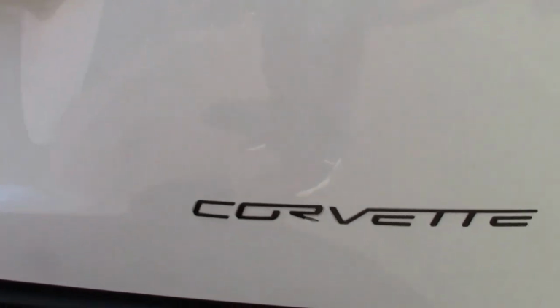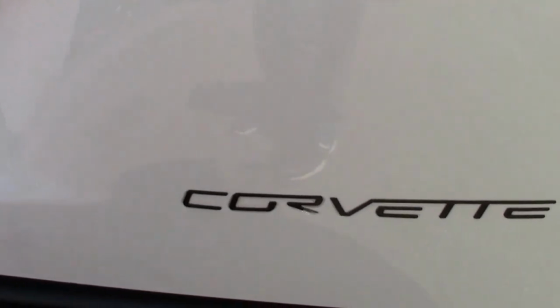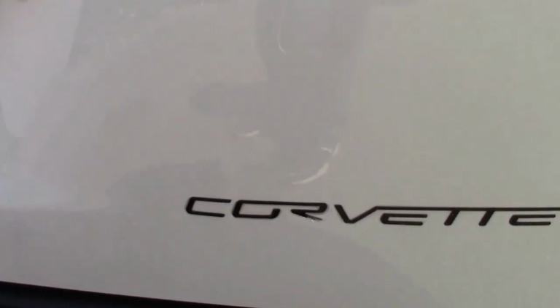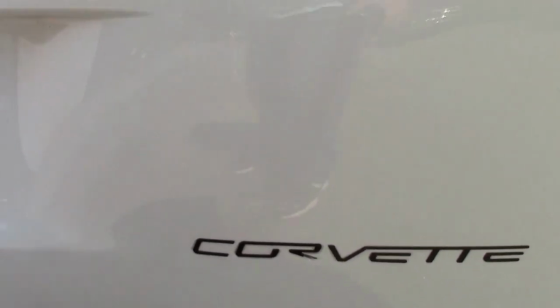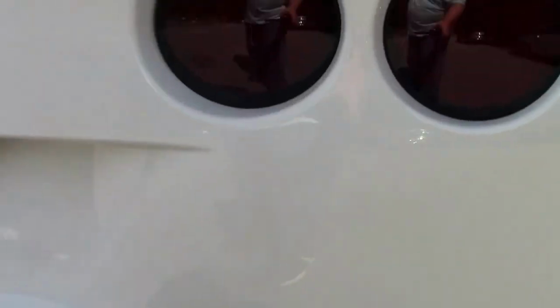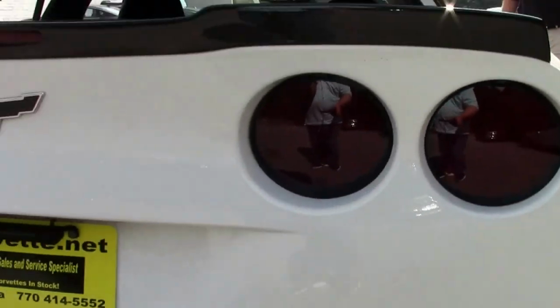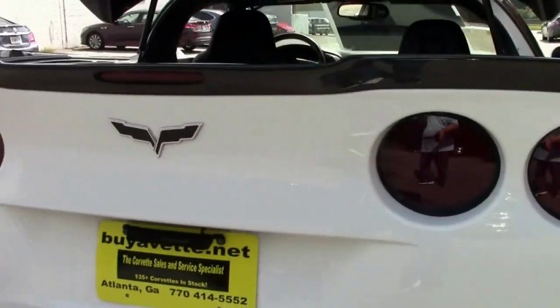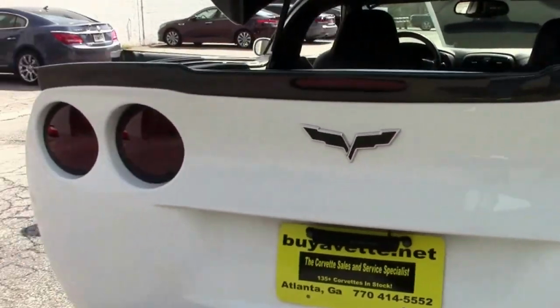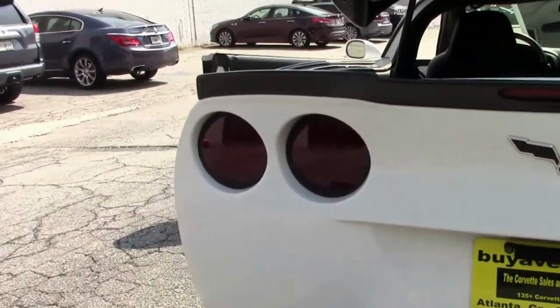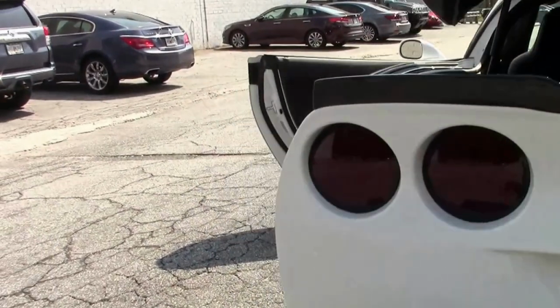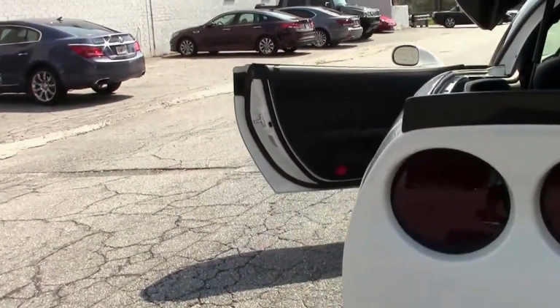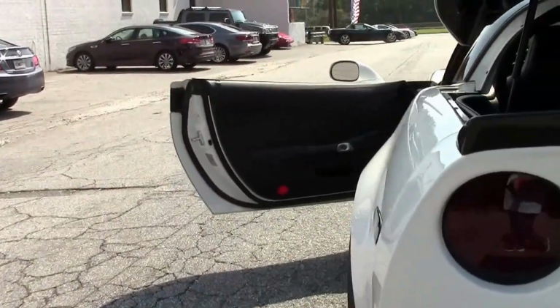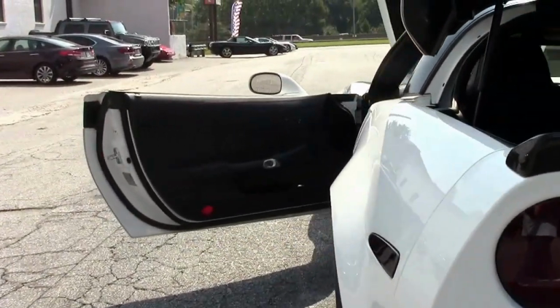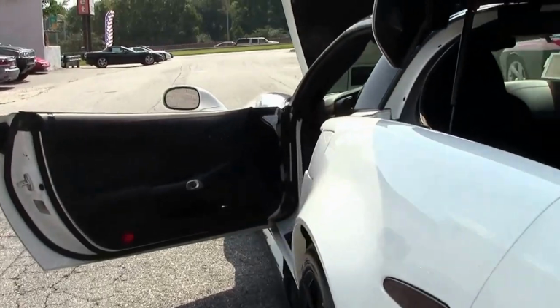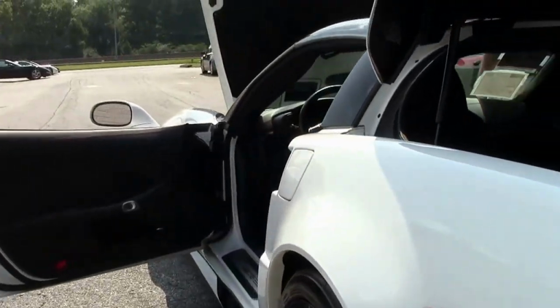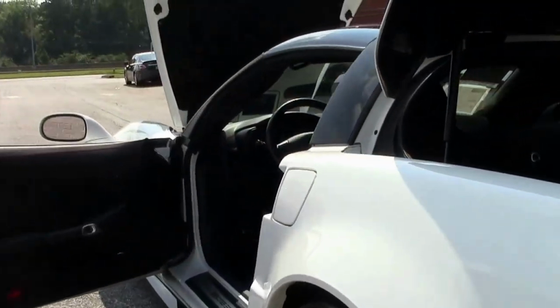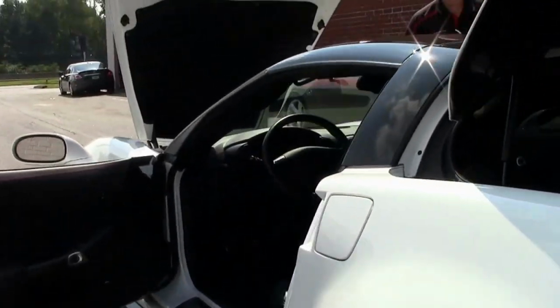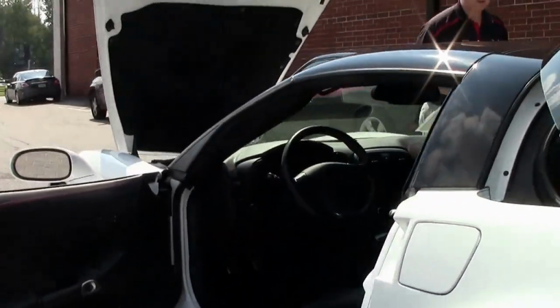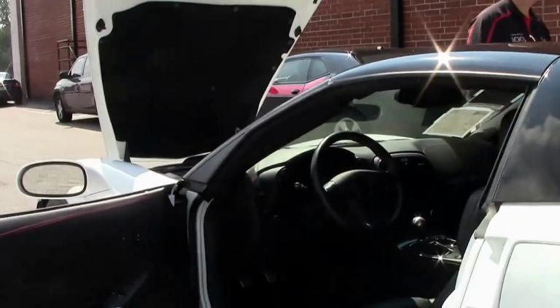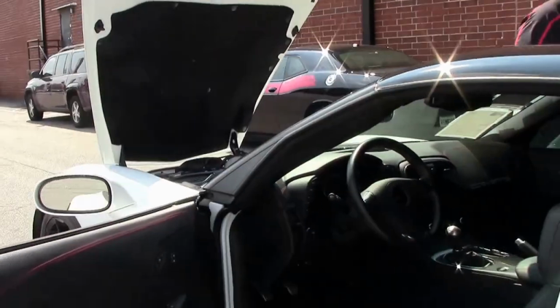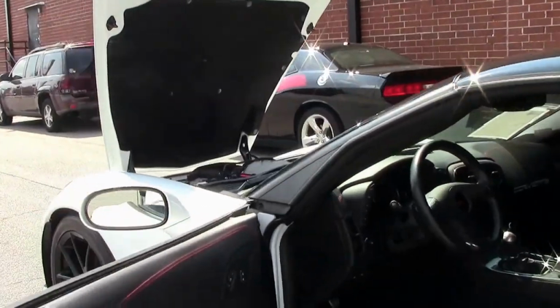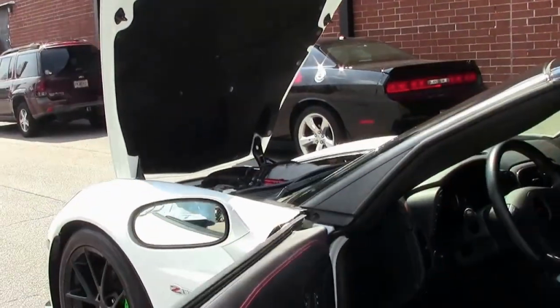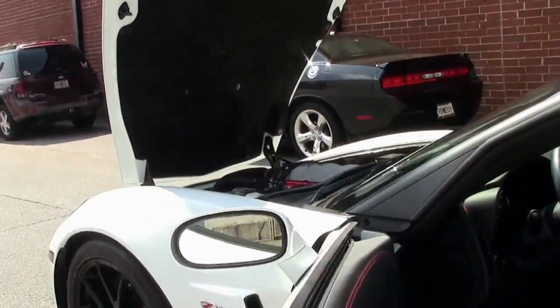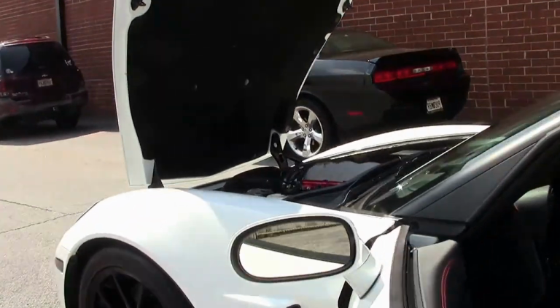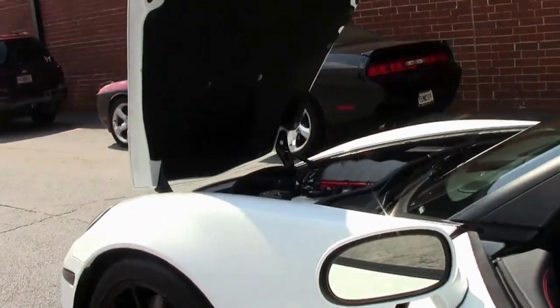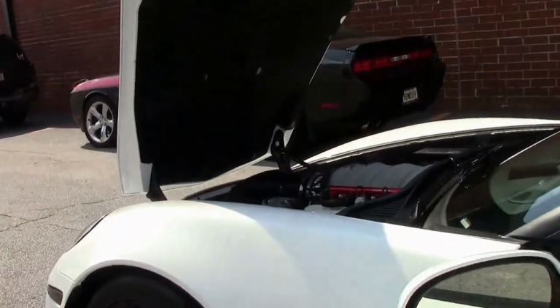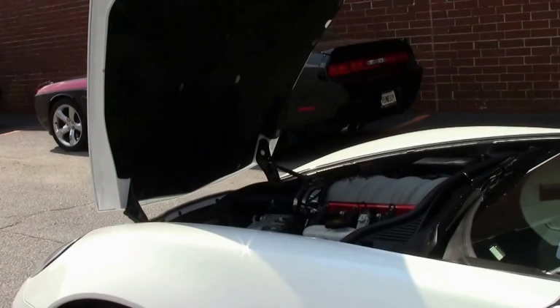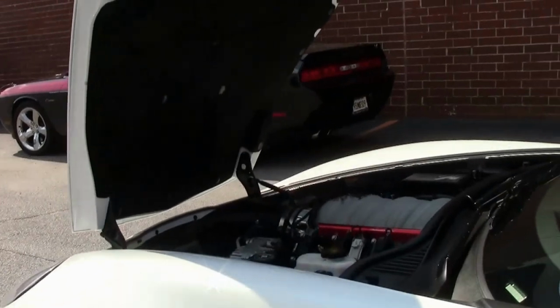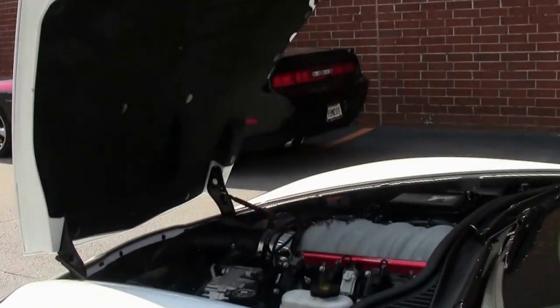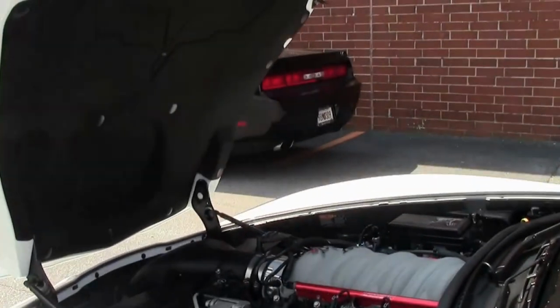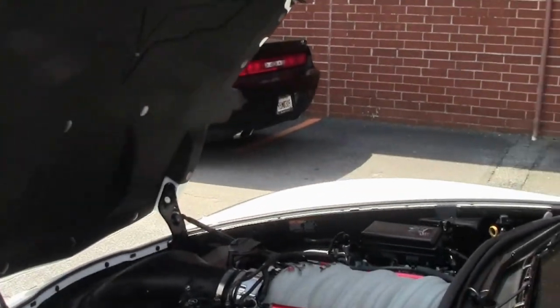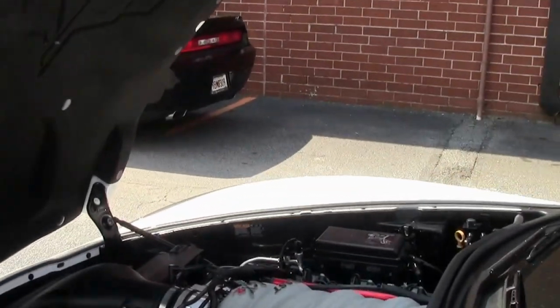This car does have a performance camshaft, long tube headers, cold air intake, and an exhaust system, which is bringing us that extra 95 horsepower to go over 600.